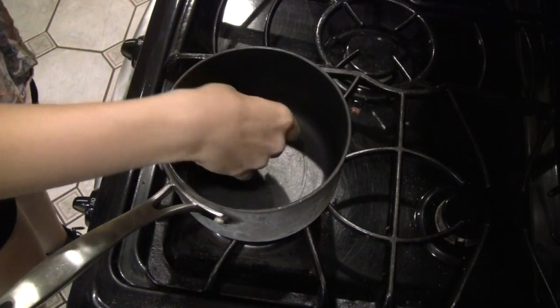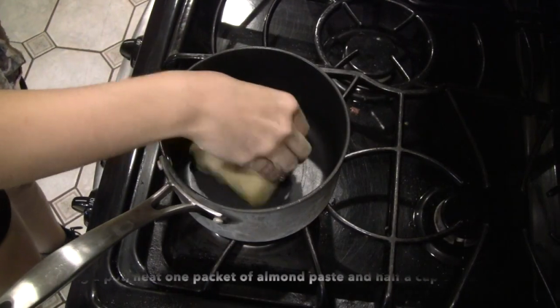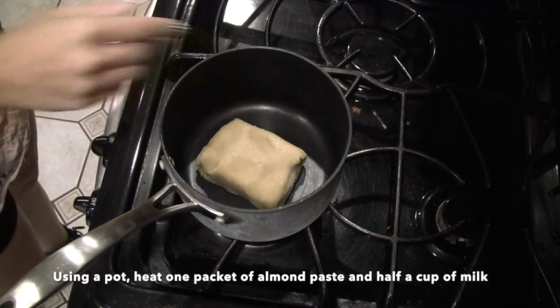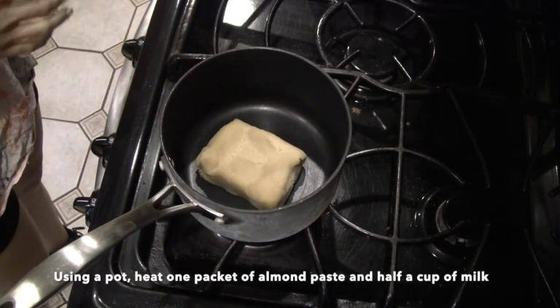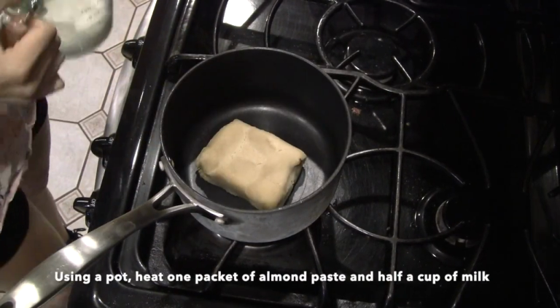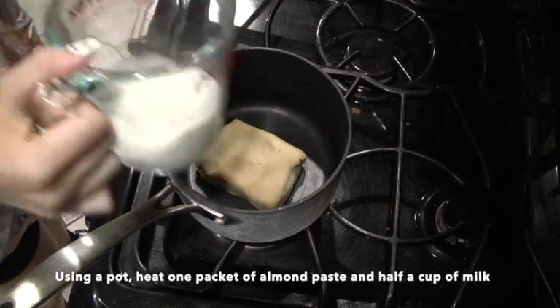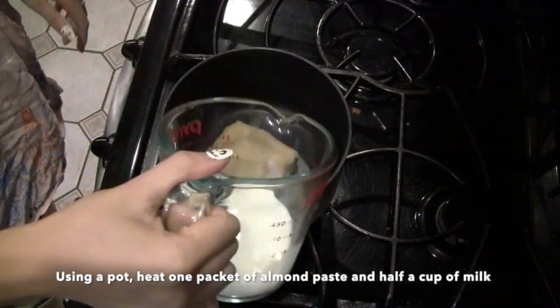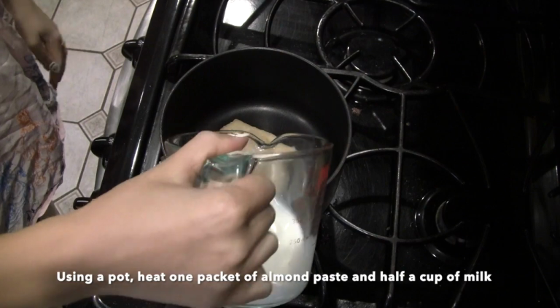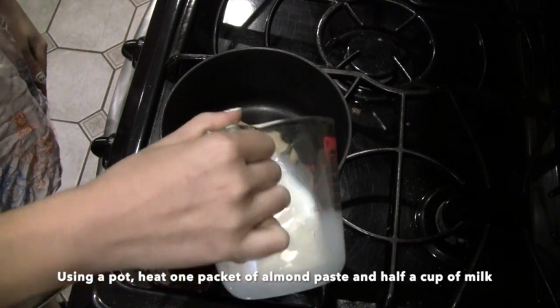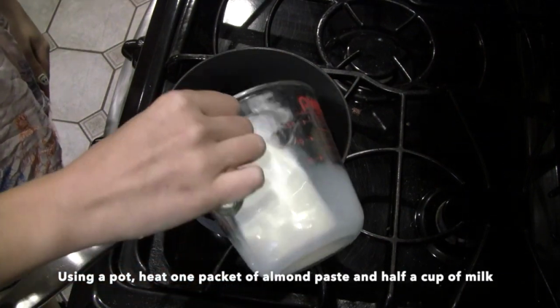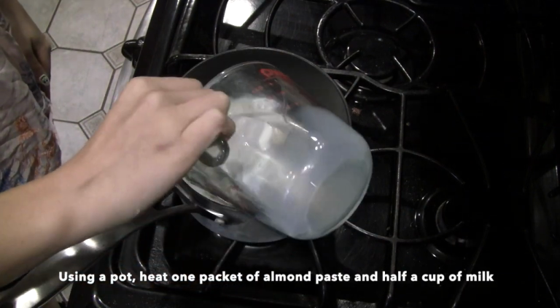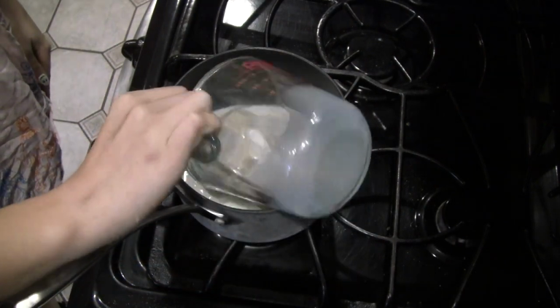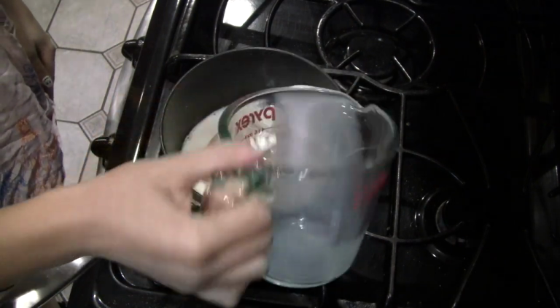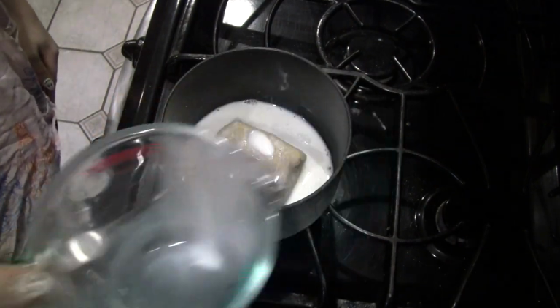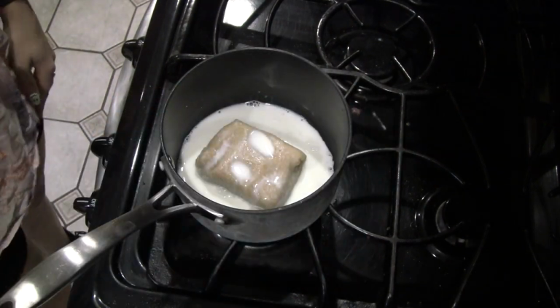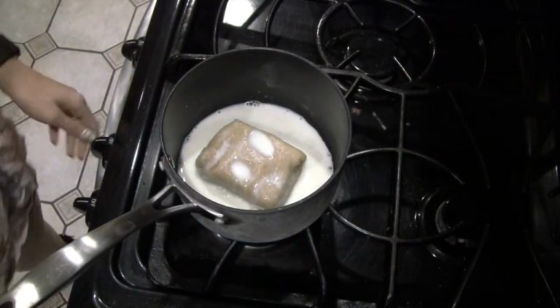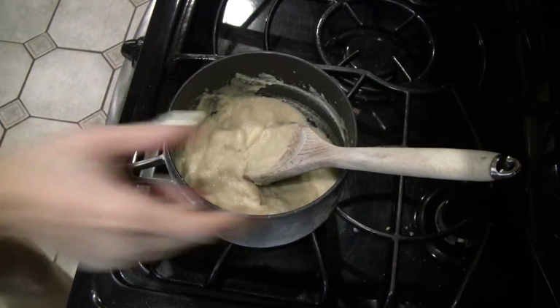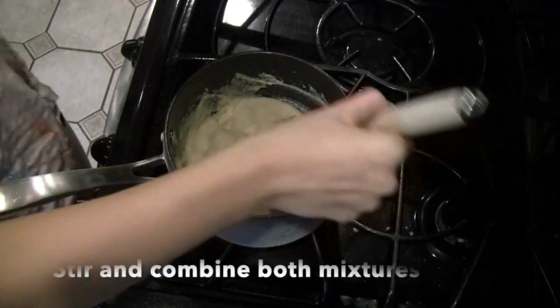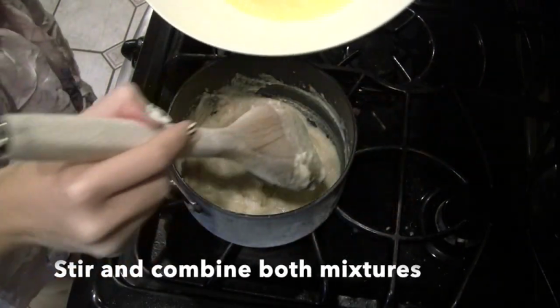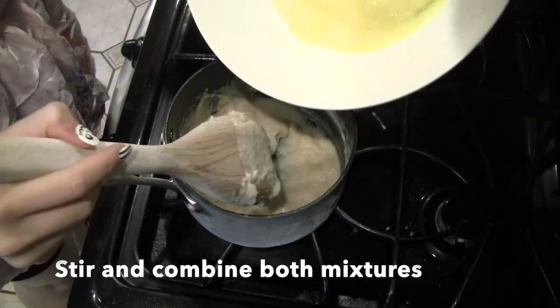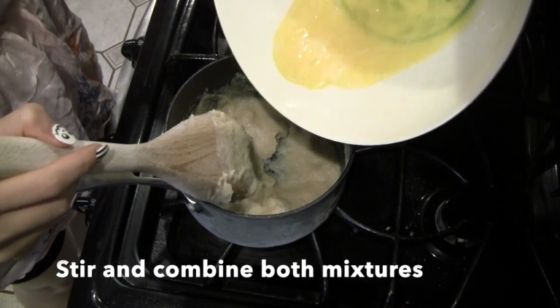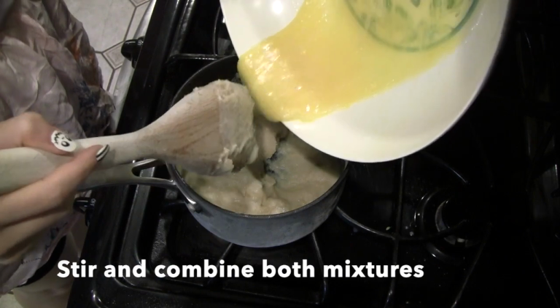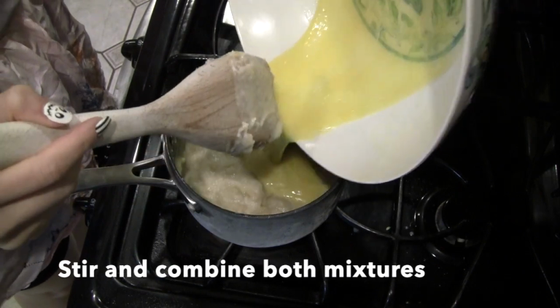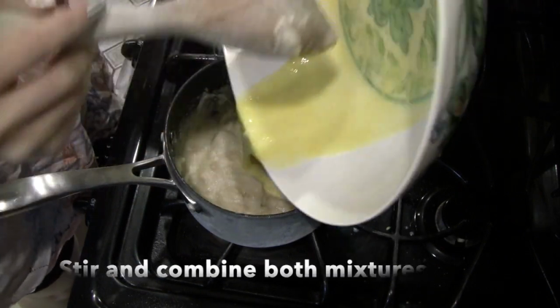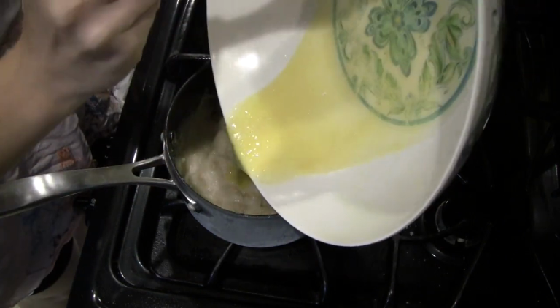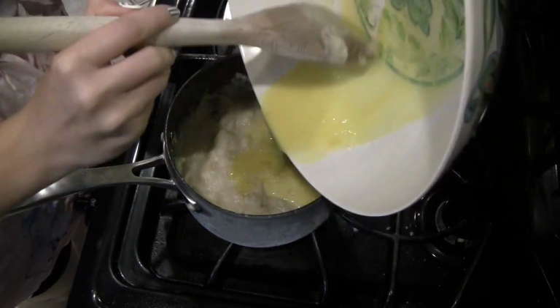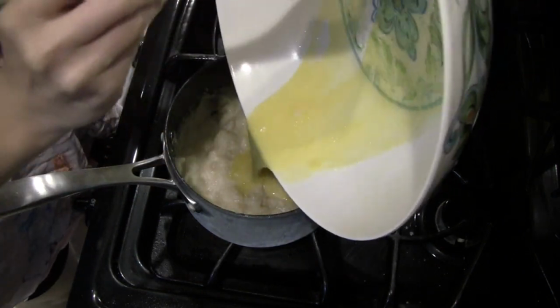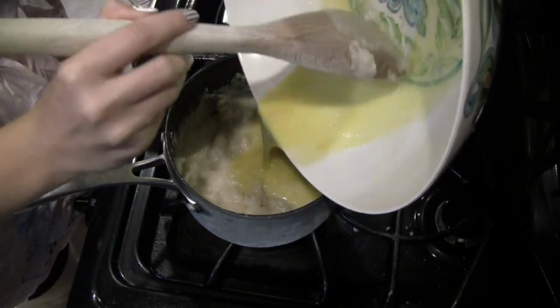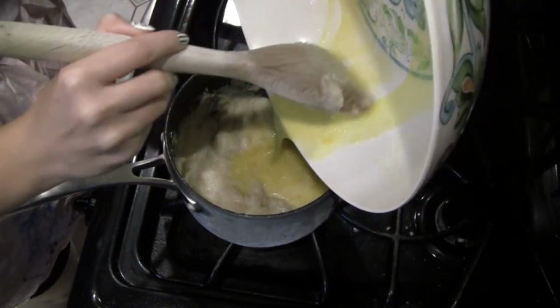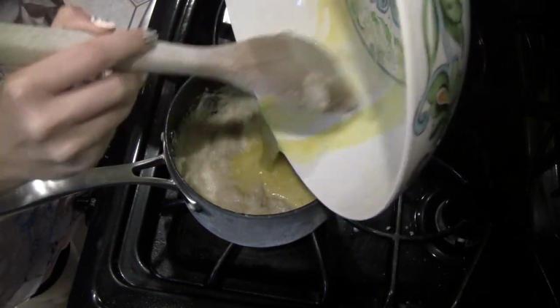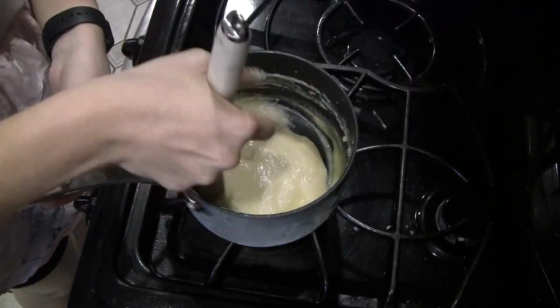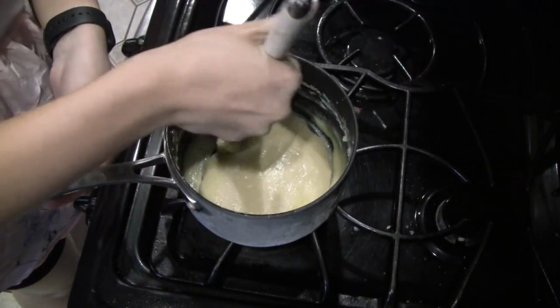Get one box of almond paste and drop it into a pot with half a cup of milk. On medium heat, mix together until combined into a liquid paste. Afterwards, mix the egg mixture and the almond paste mixture together and combine.